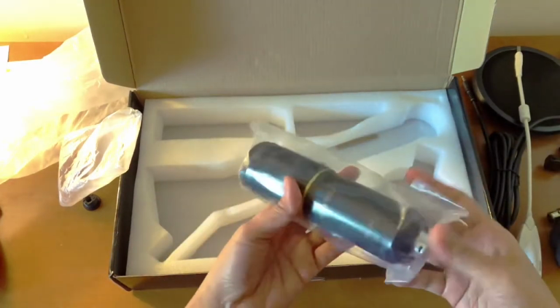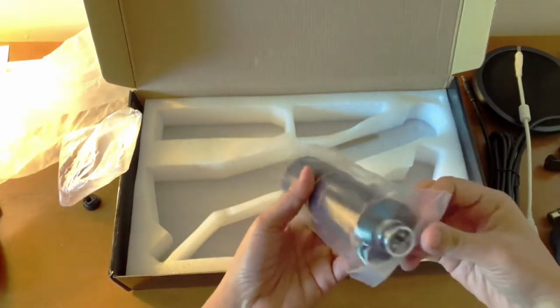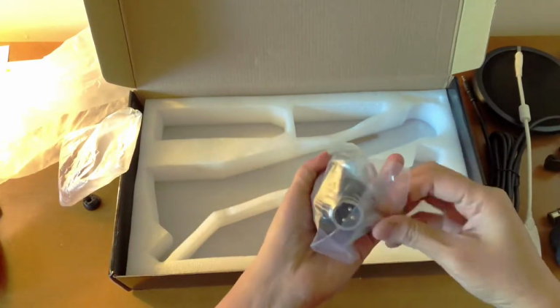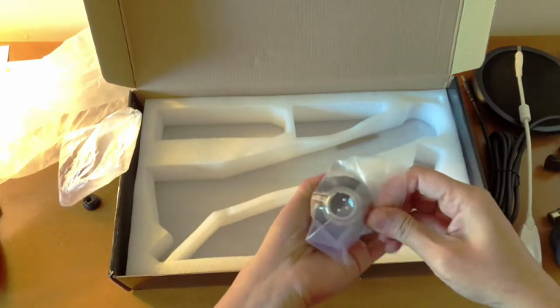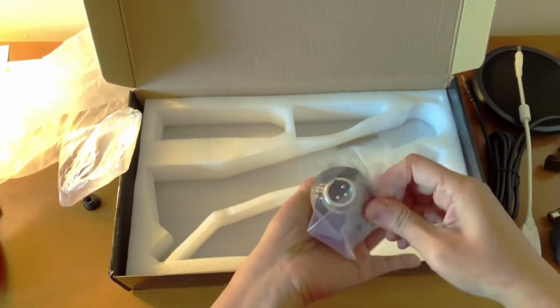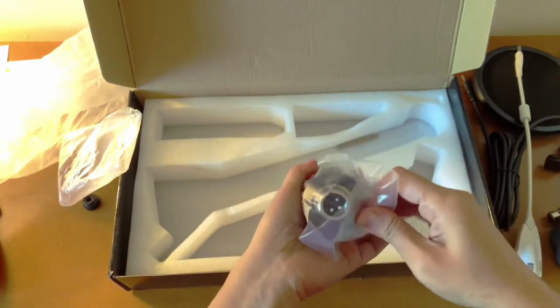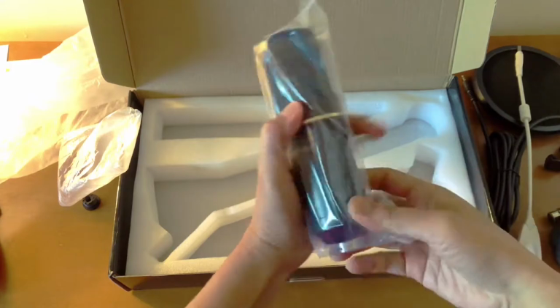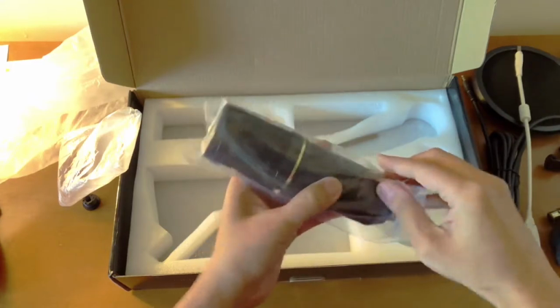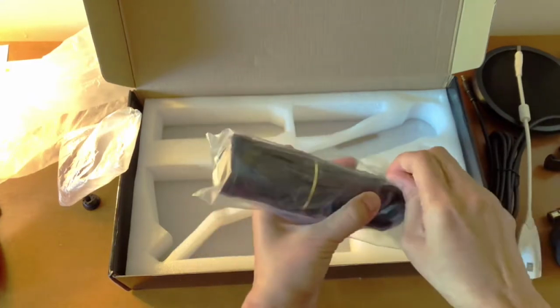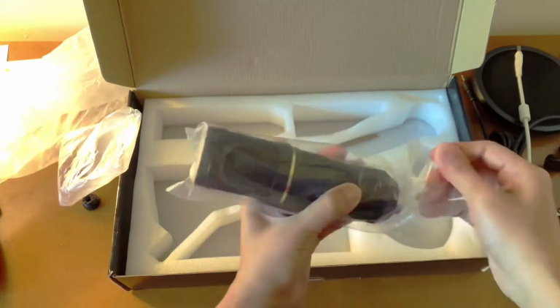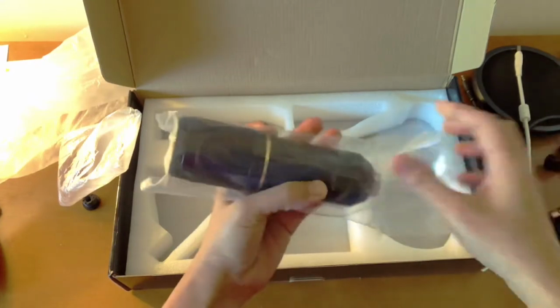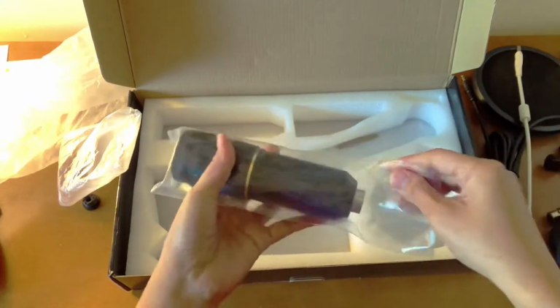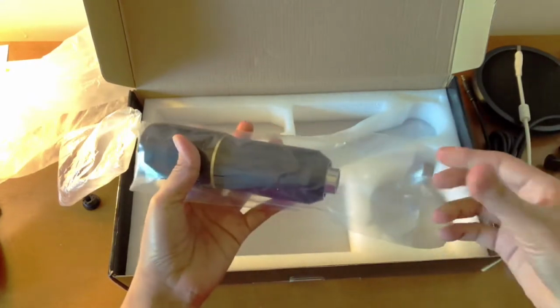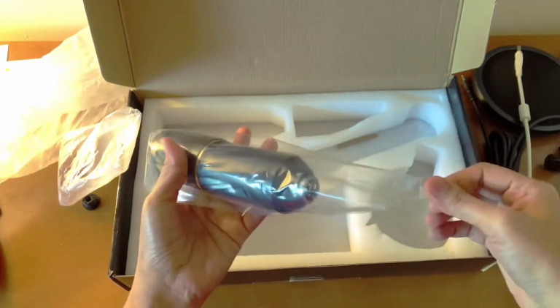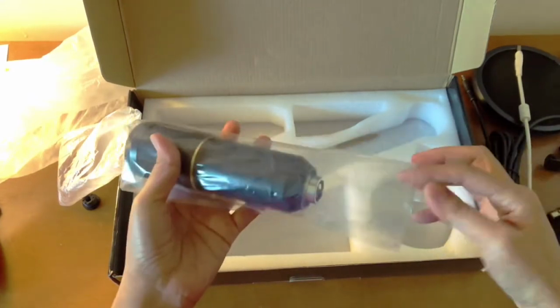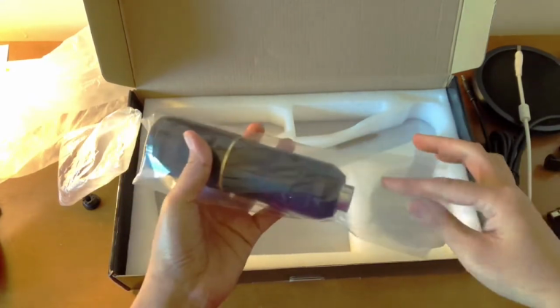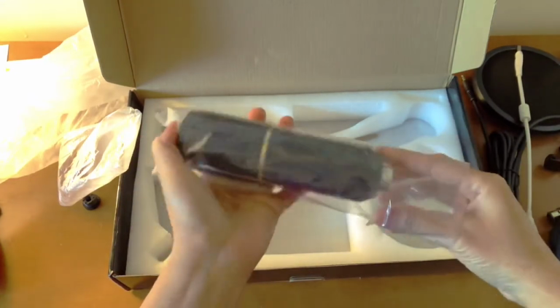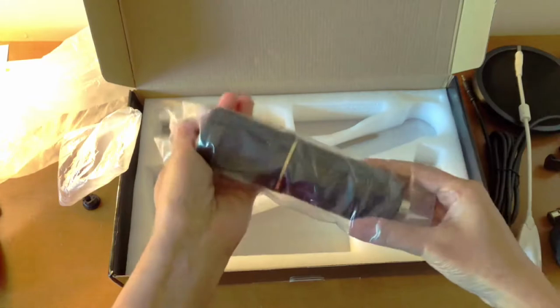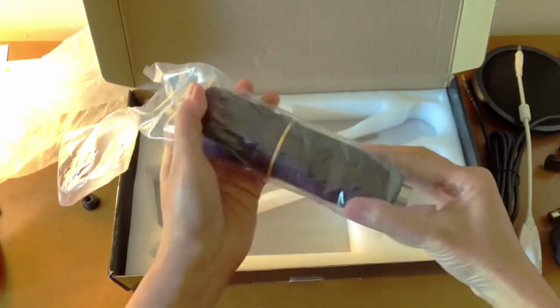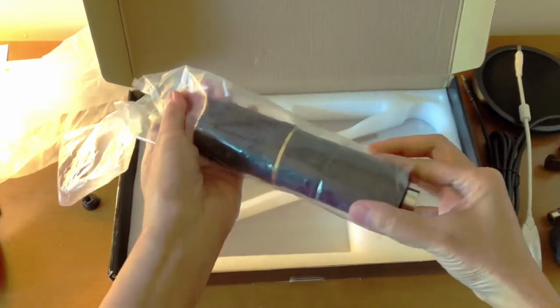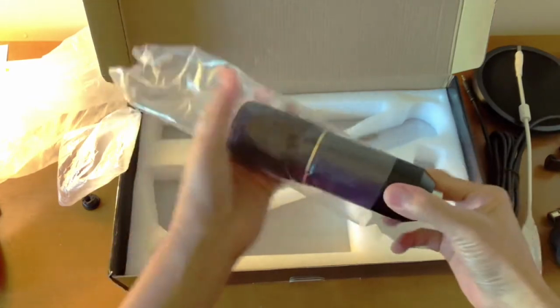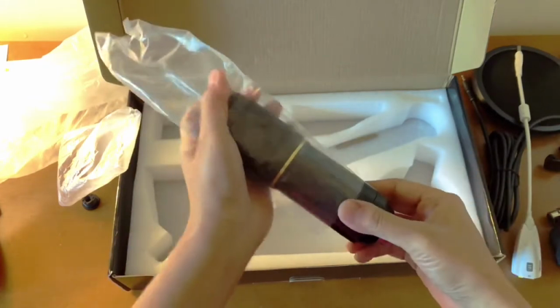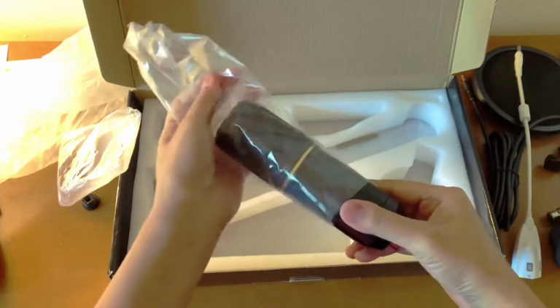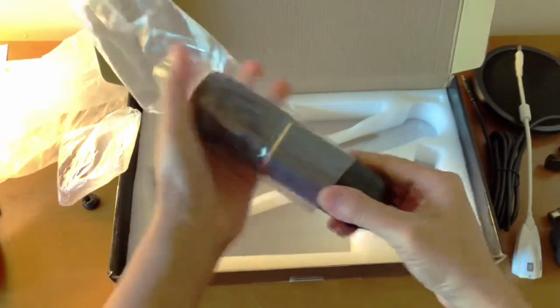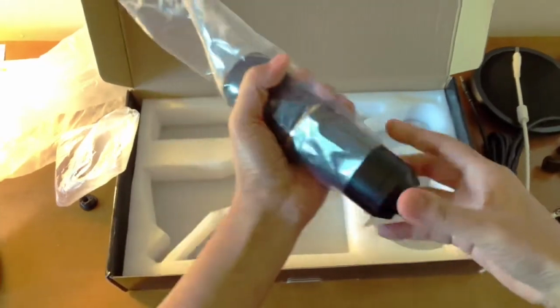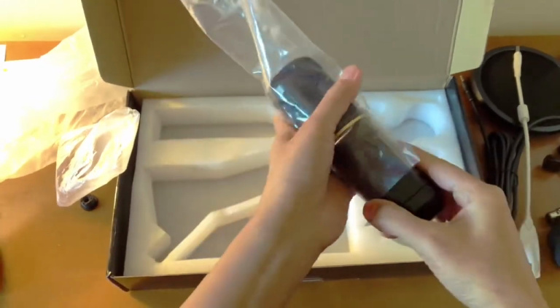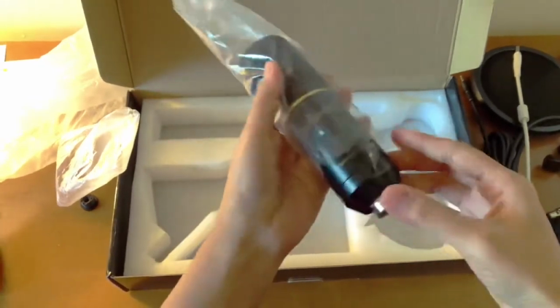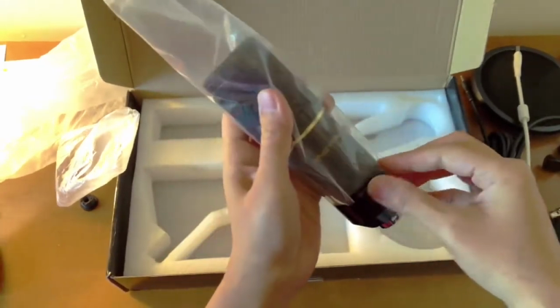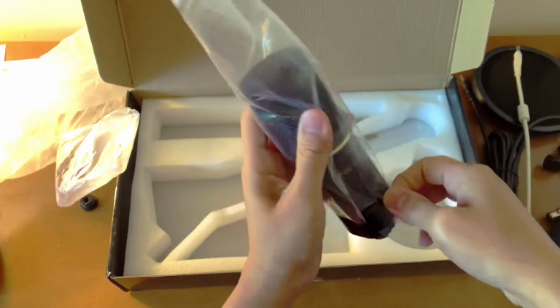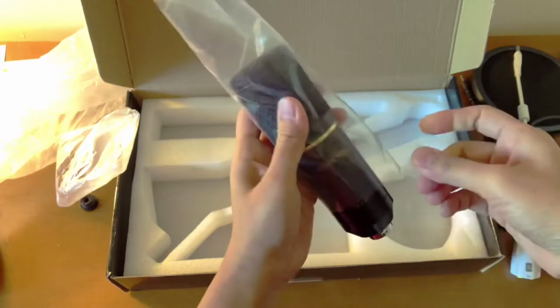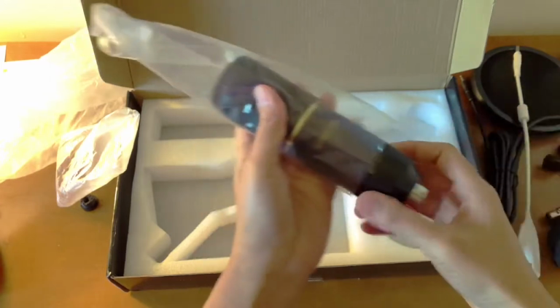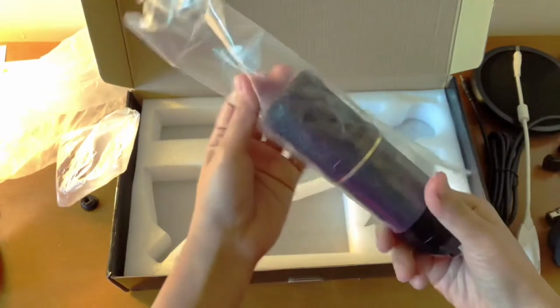And finally, the BM800 Zingyu microphone. I chose the black one — they have different colors, they have gold and silver, I just picked the black one.